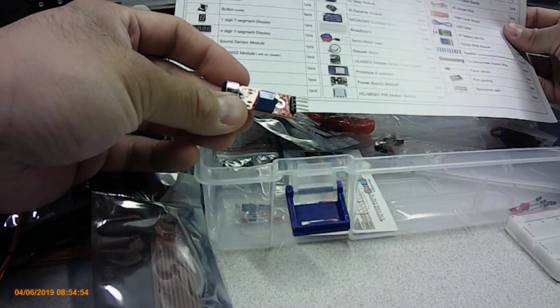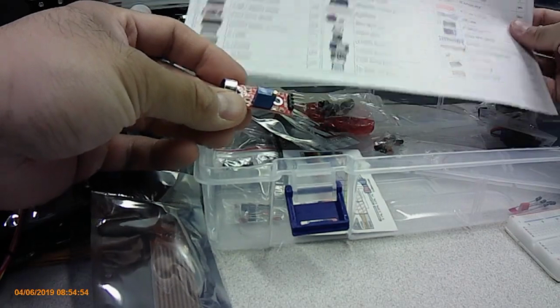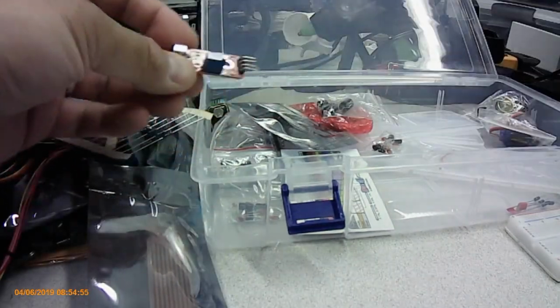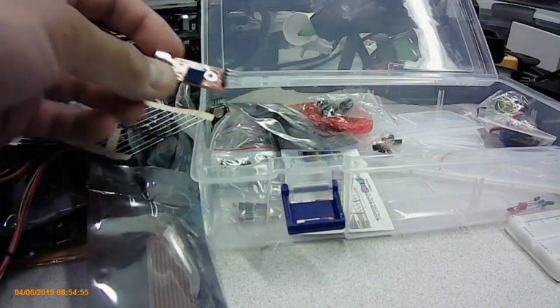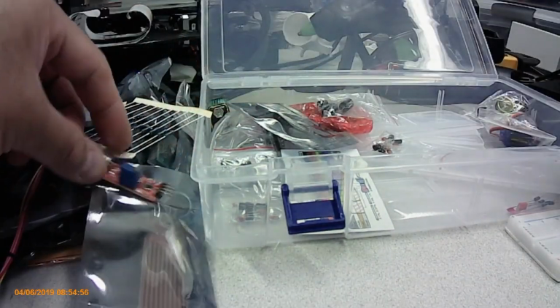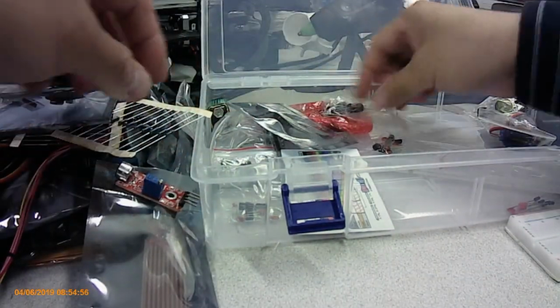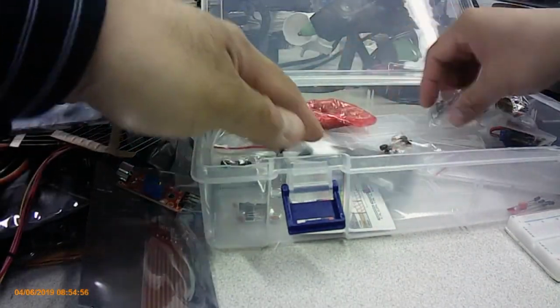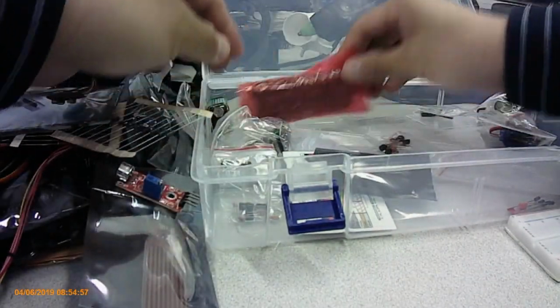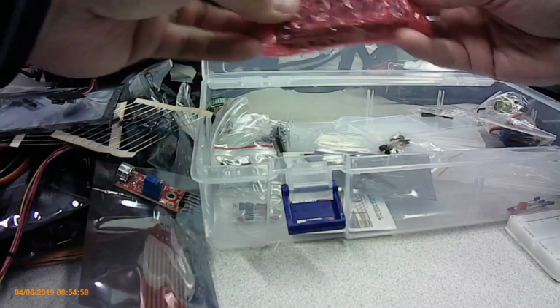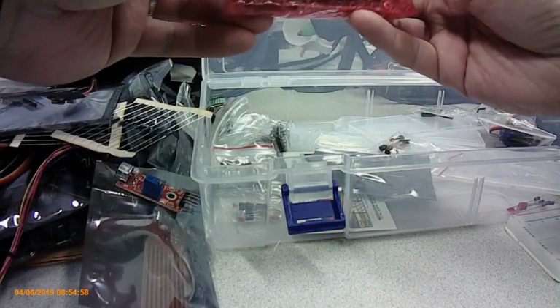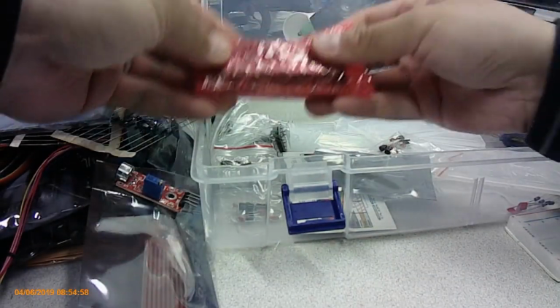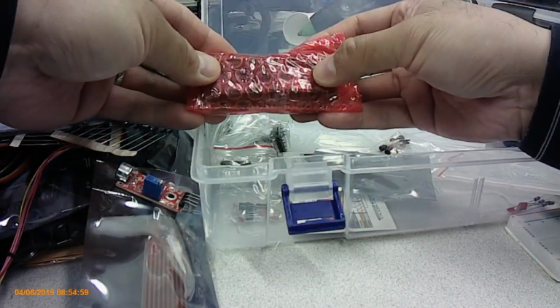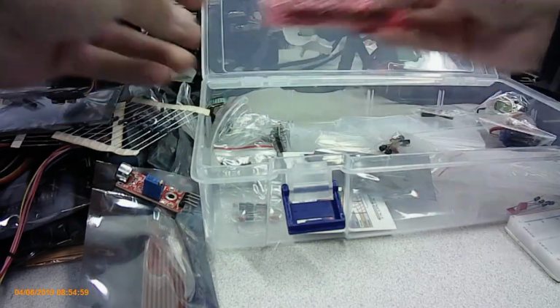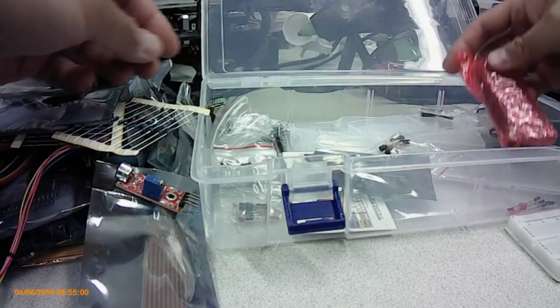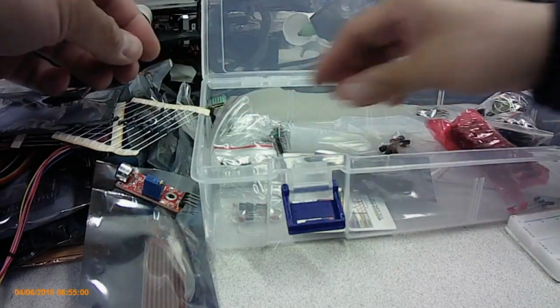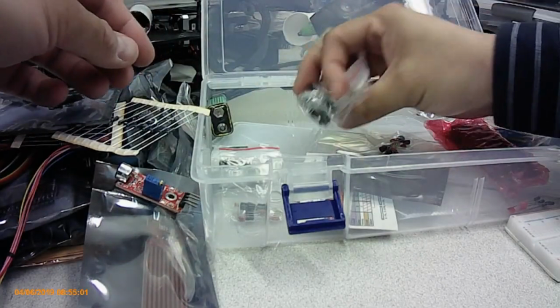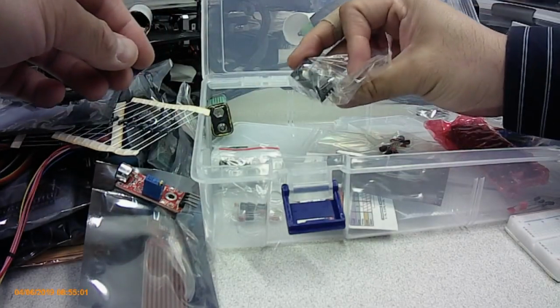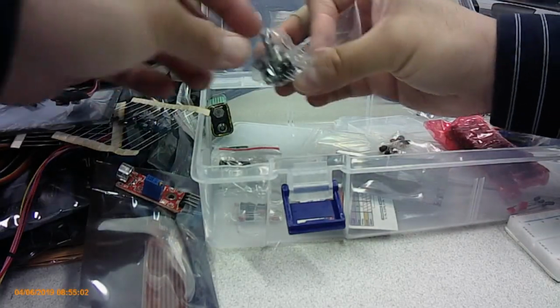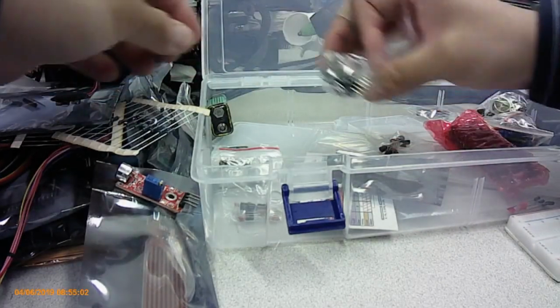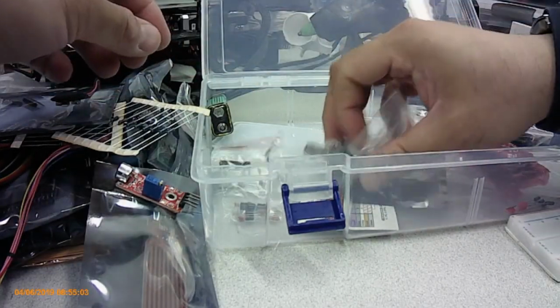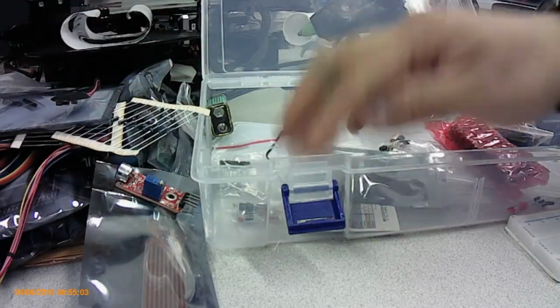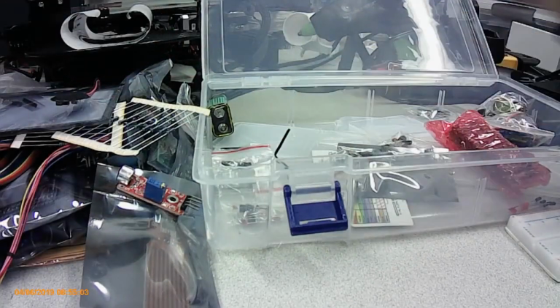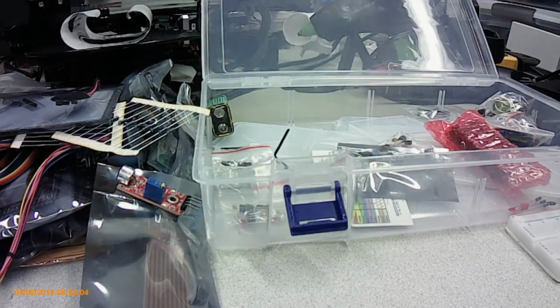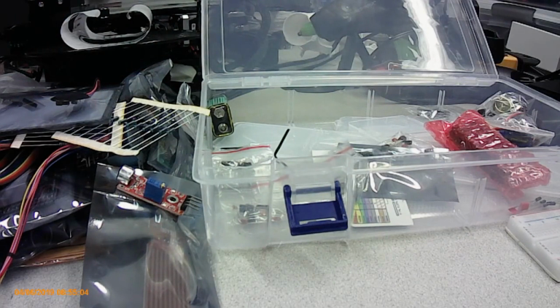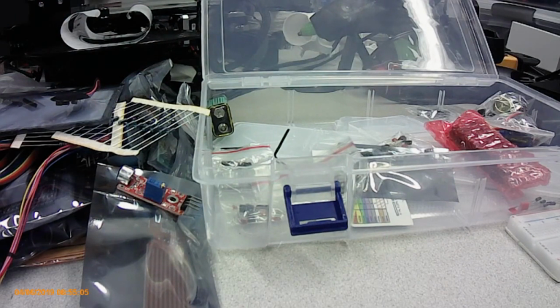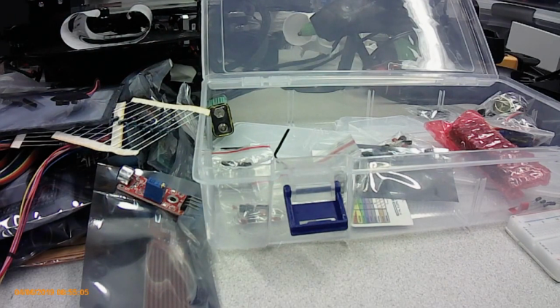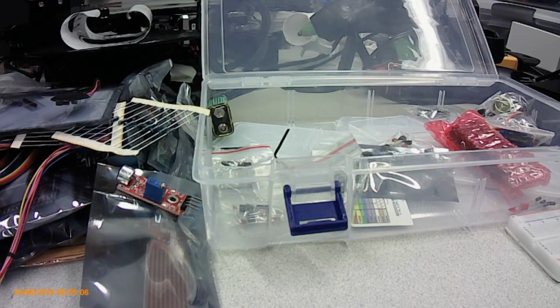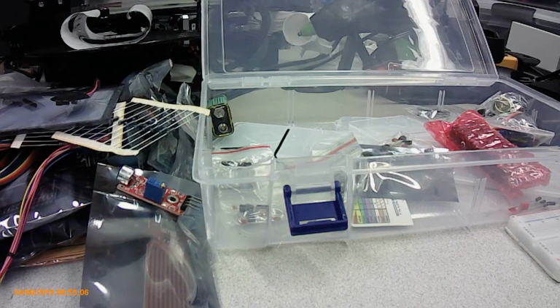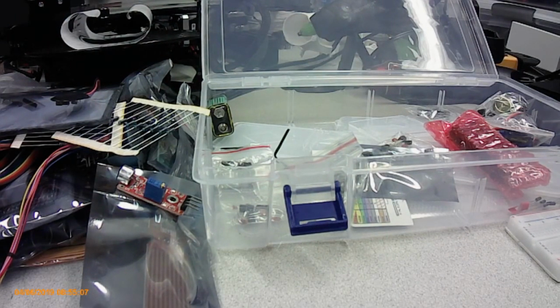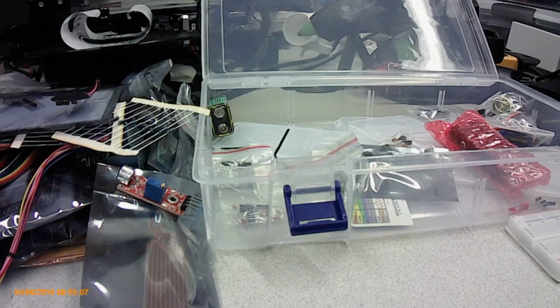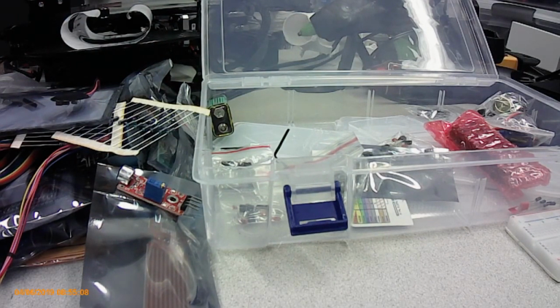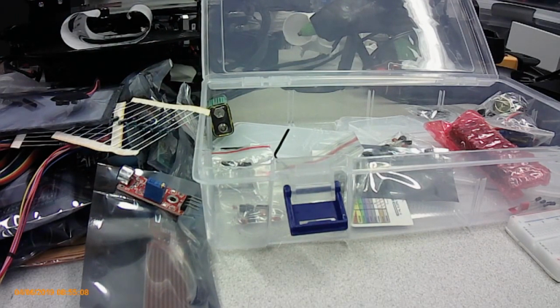There's a sound sensor, a display, and another toggle switch. Those are the main things, and they all fit of course inside that box.